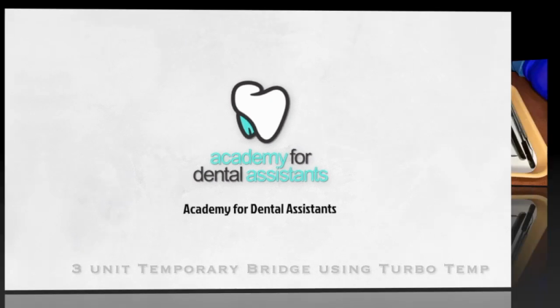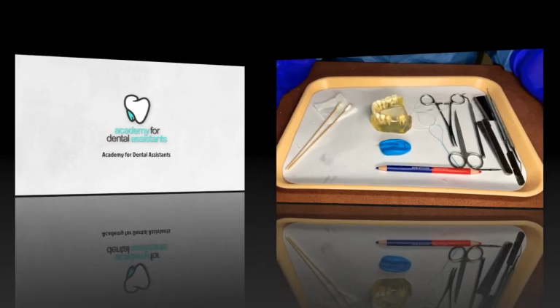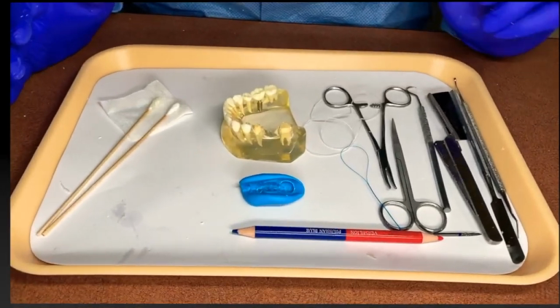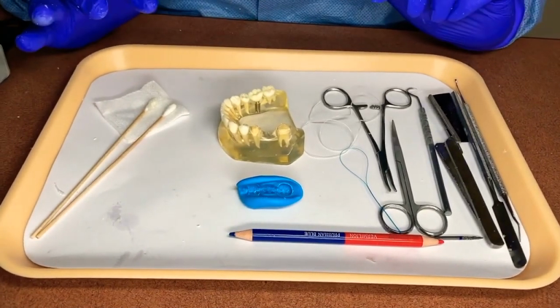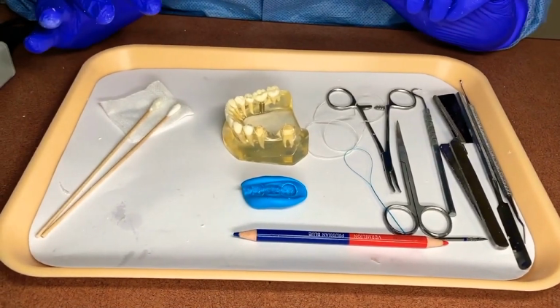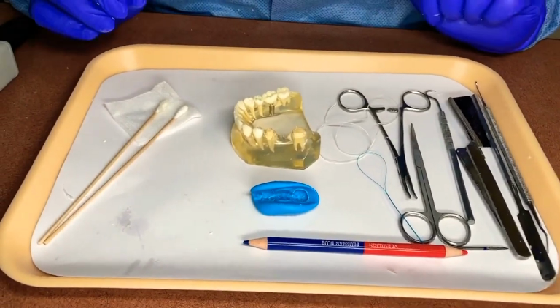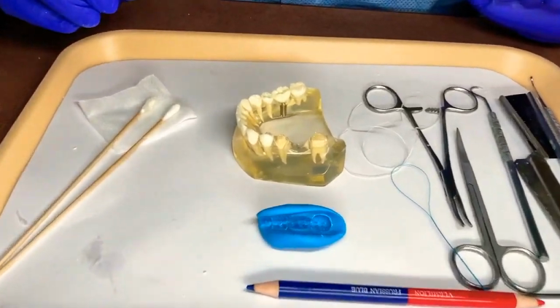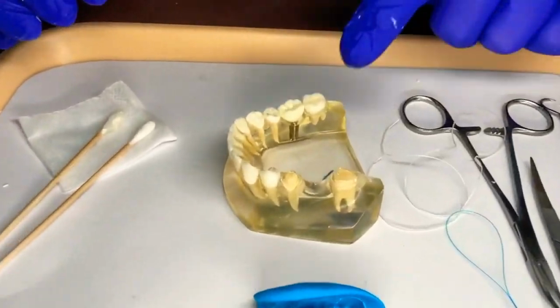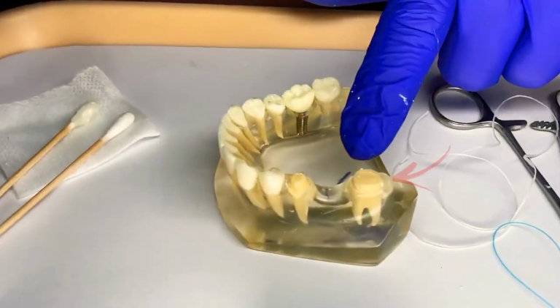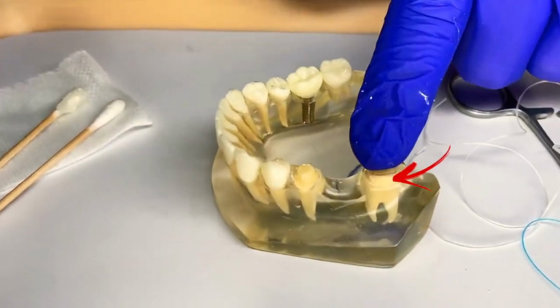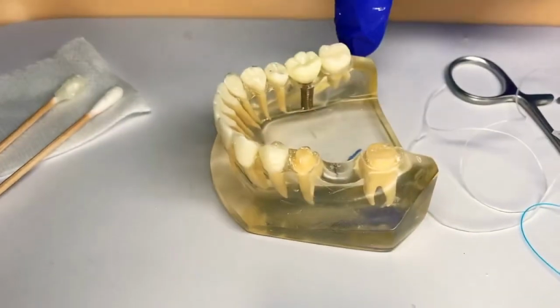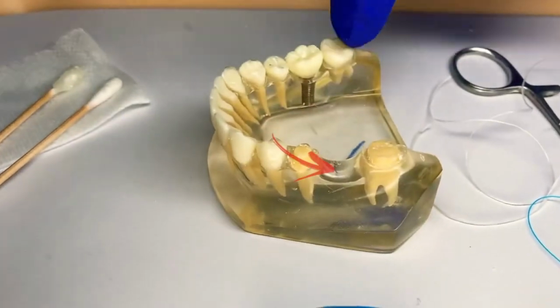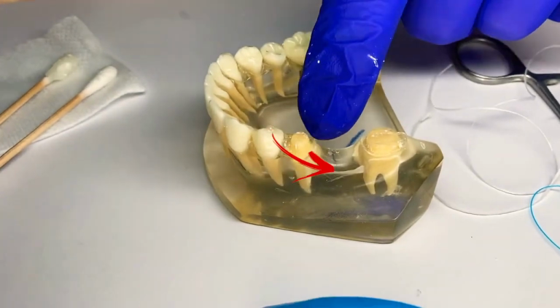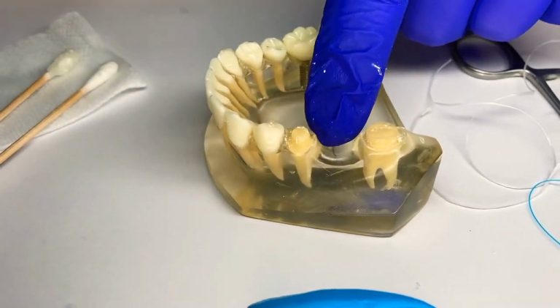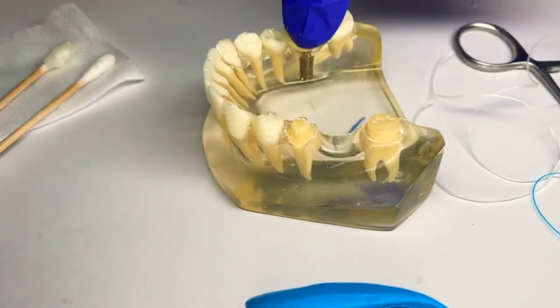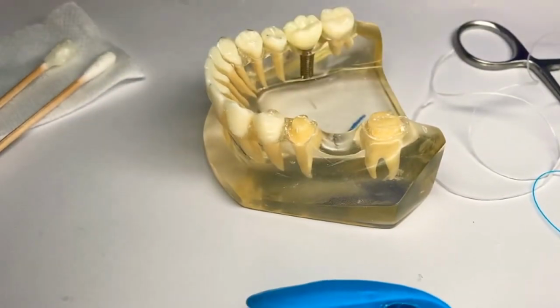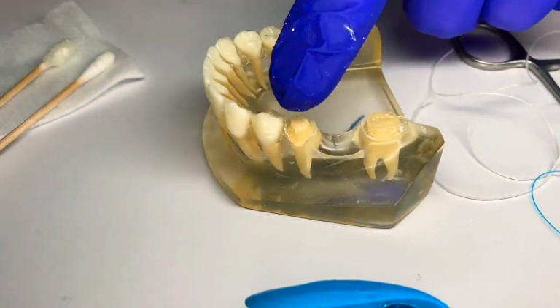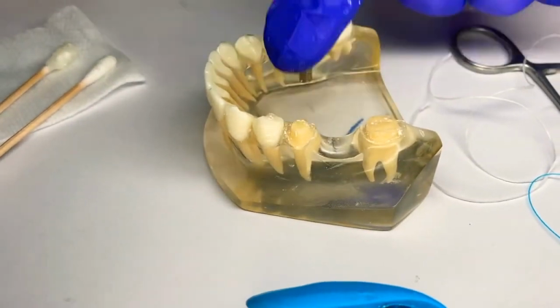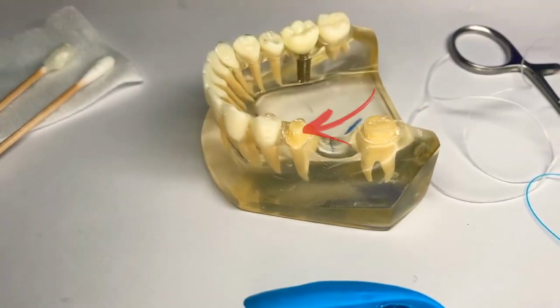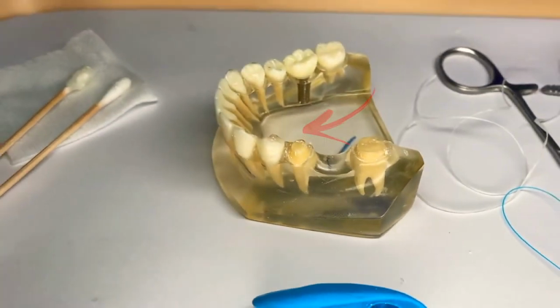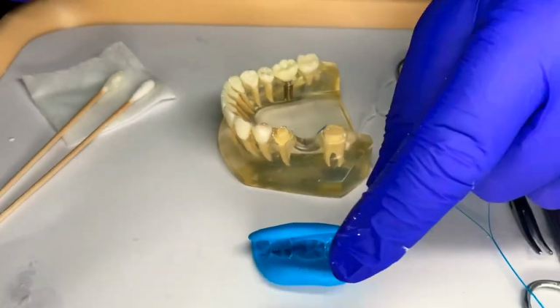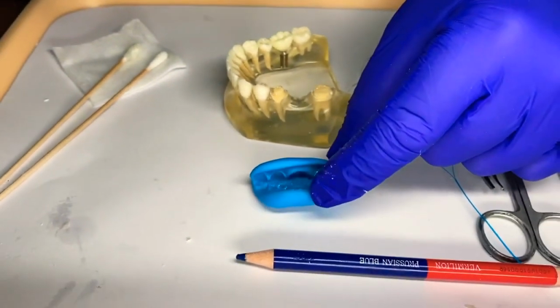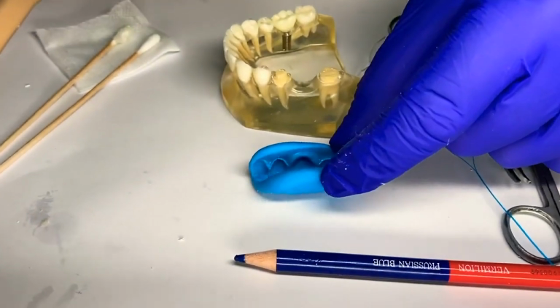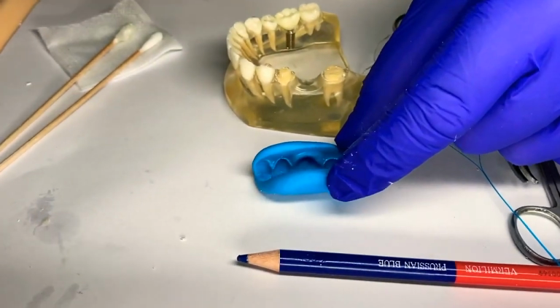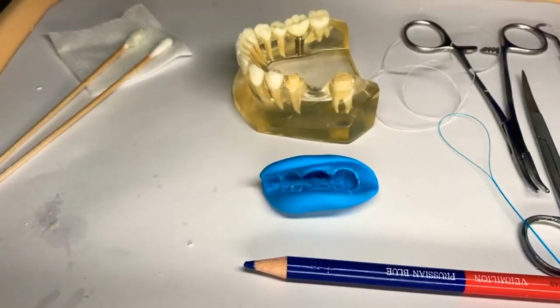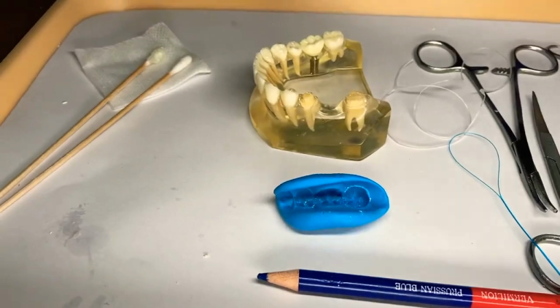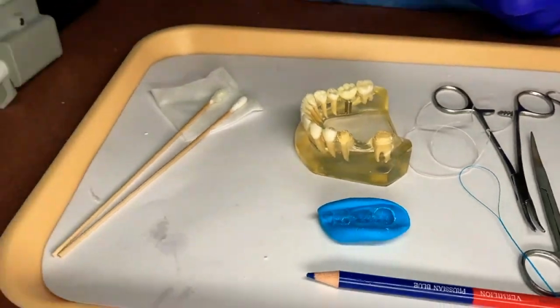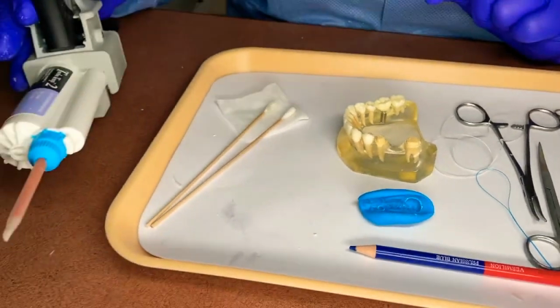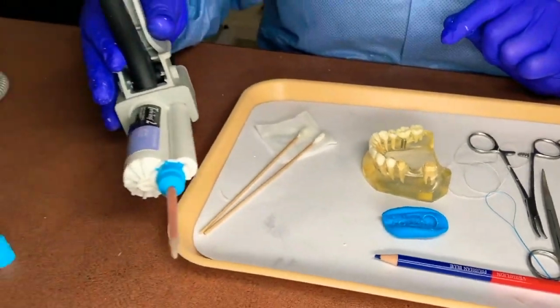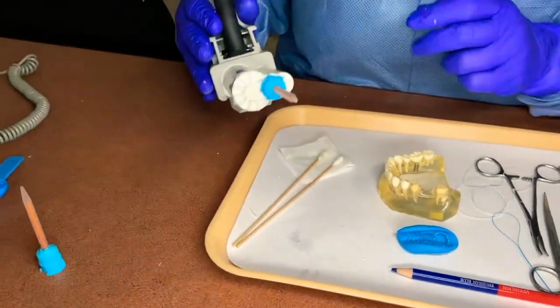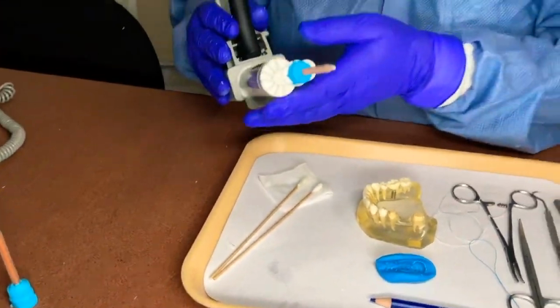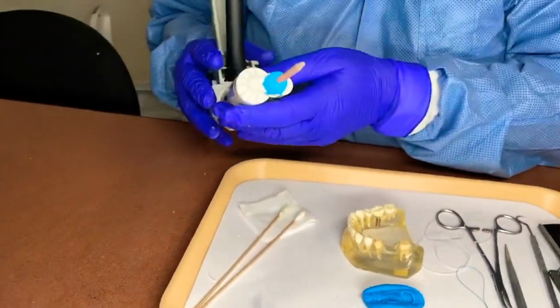We have our prepped bridge from our doctor: our abutment, our pontic where the missing tooth is, and our abutment. We have our bite and now we have our Turbo Temp. We're always going to start with a new tip.